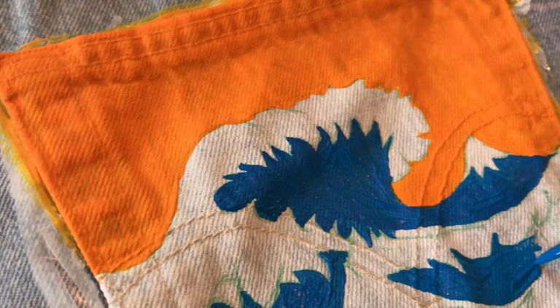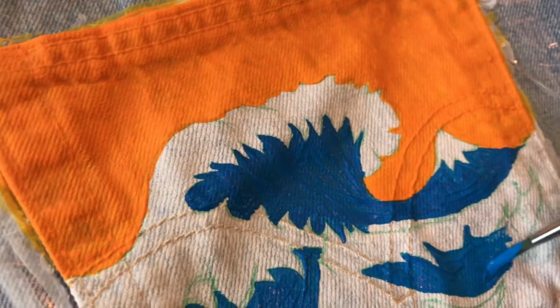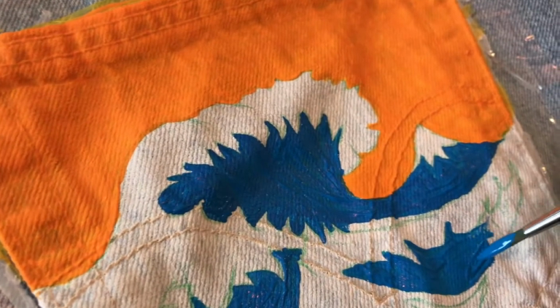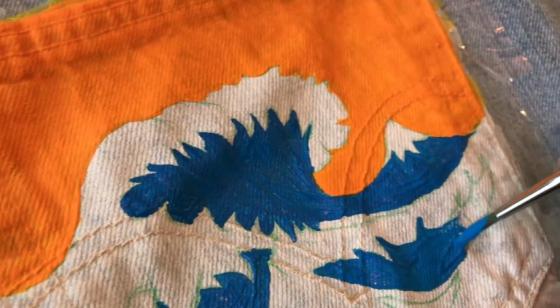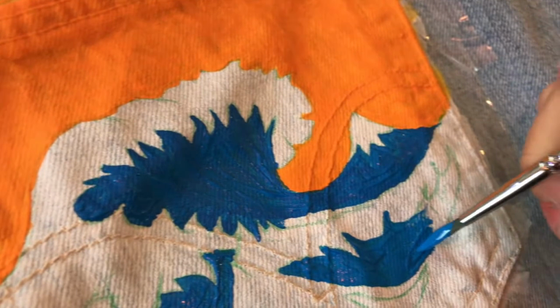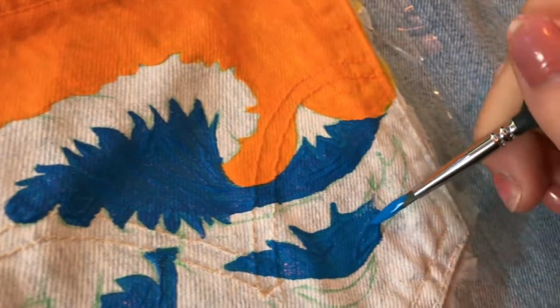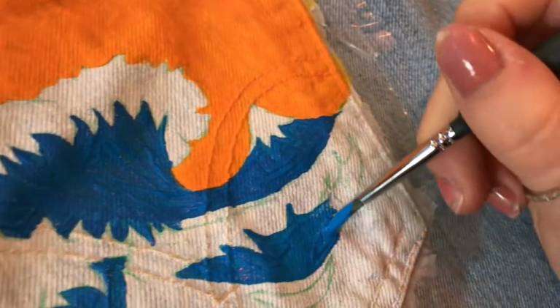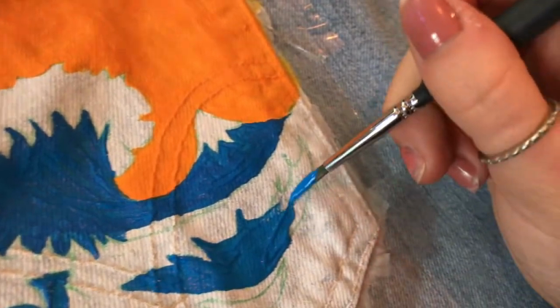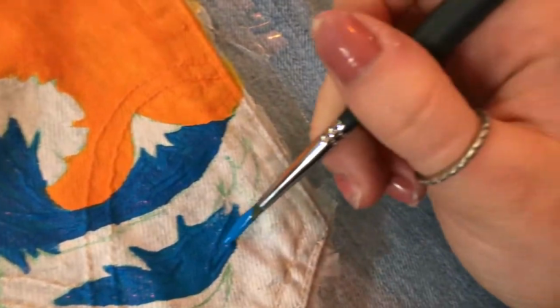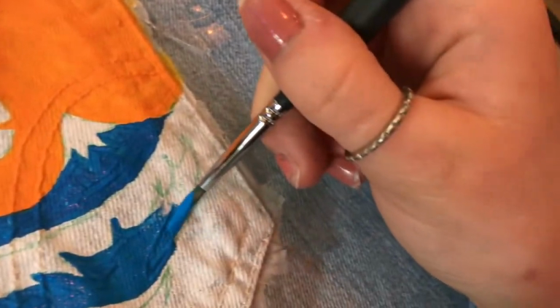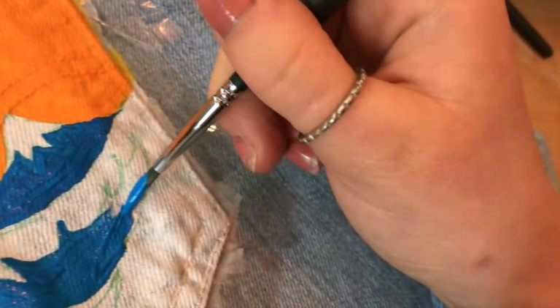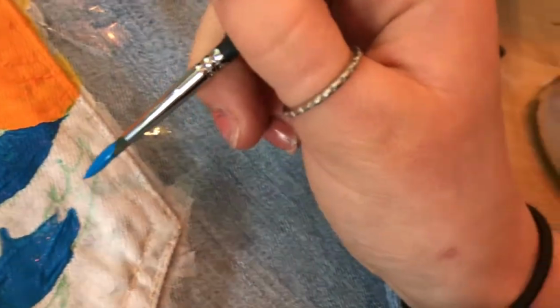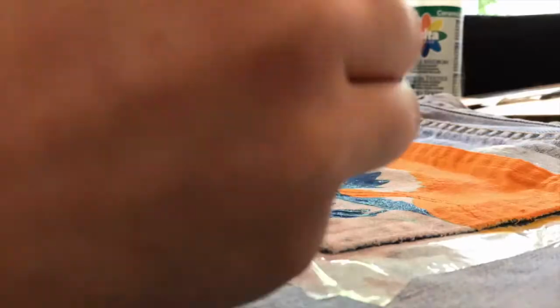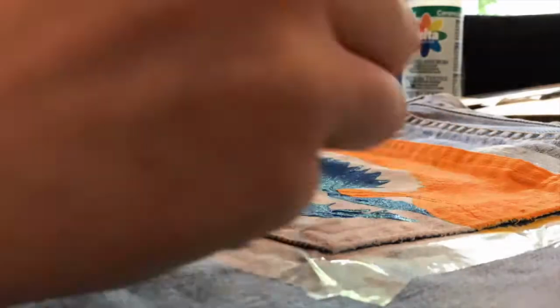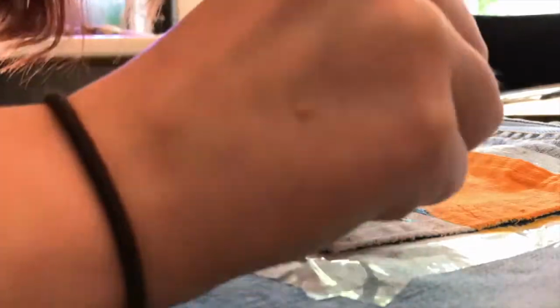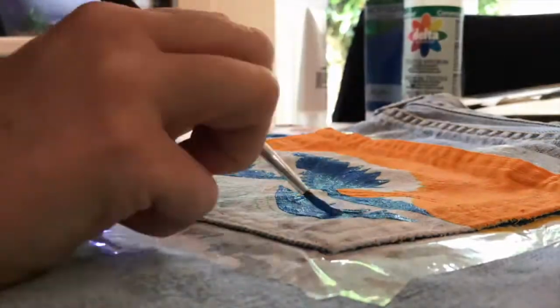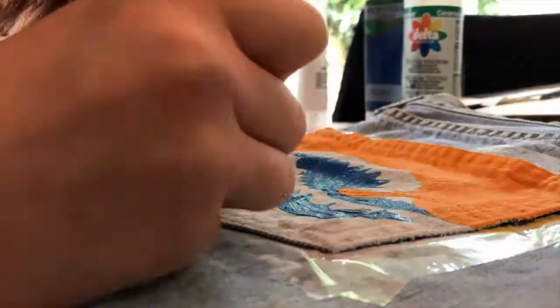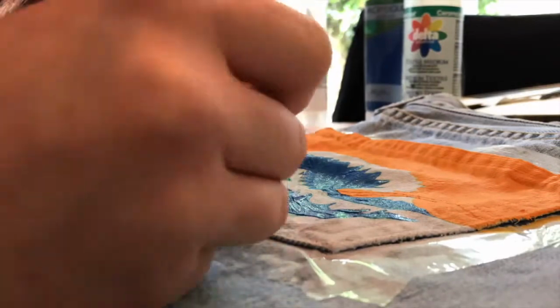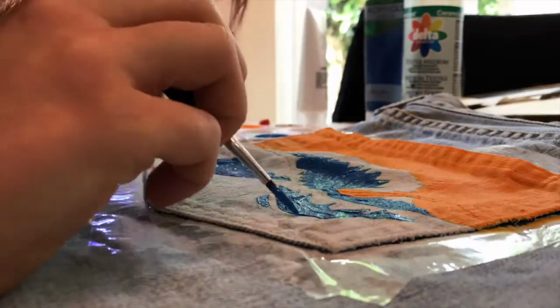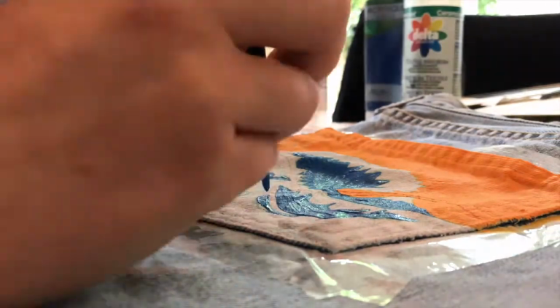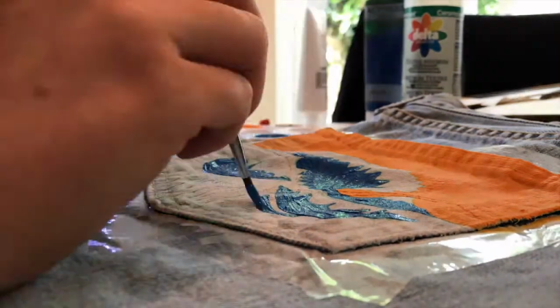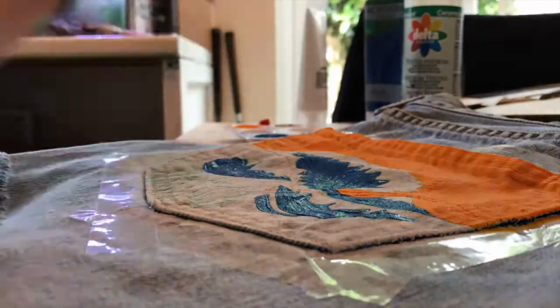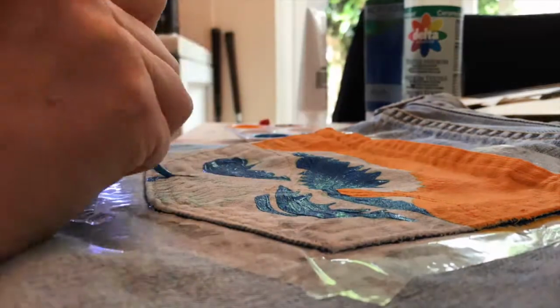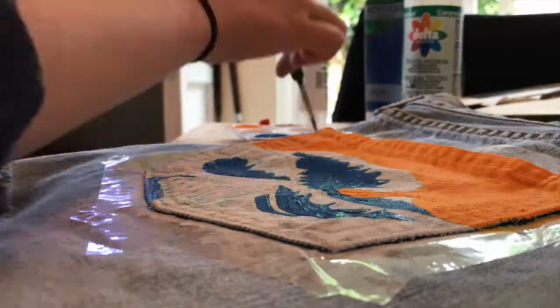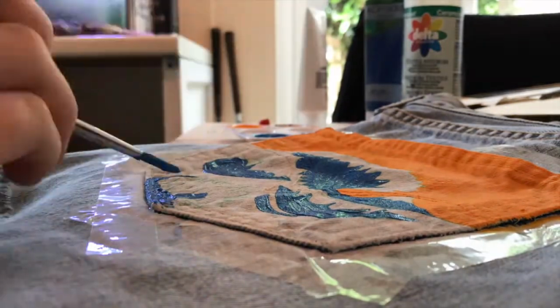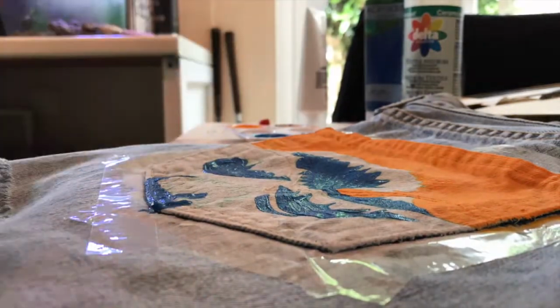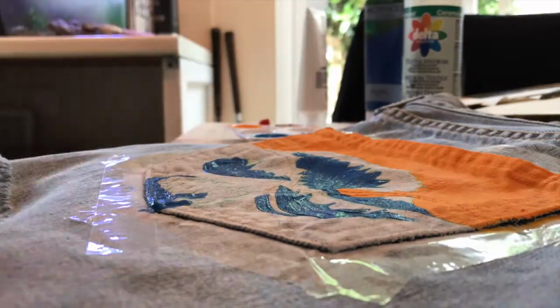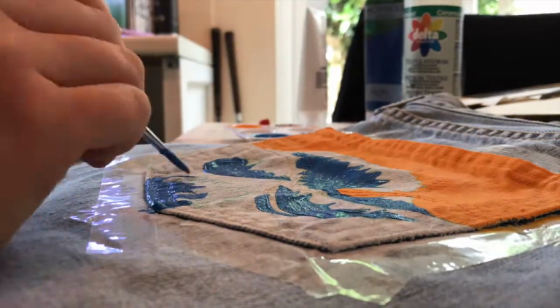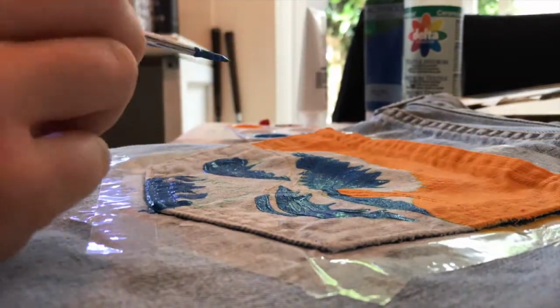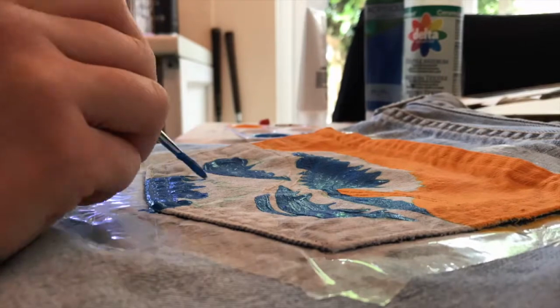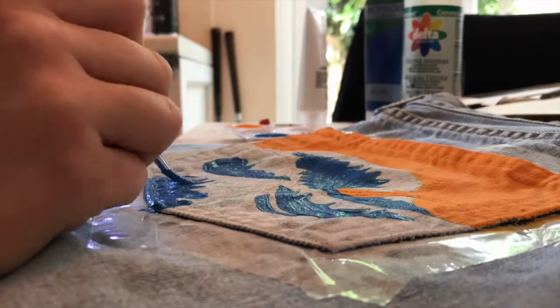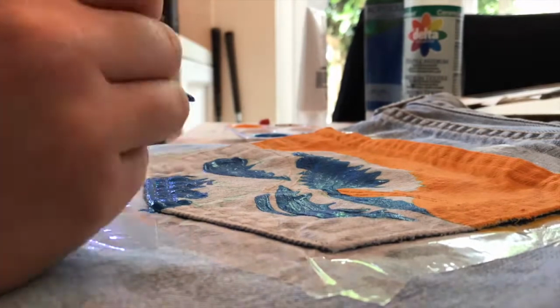I want to apologize because I forgot to start filming when I started painting the blue on, but I did get some video afterwards. All I did was do one layer of this color because it's quite dark, and we're going to do some more details over the top.